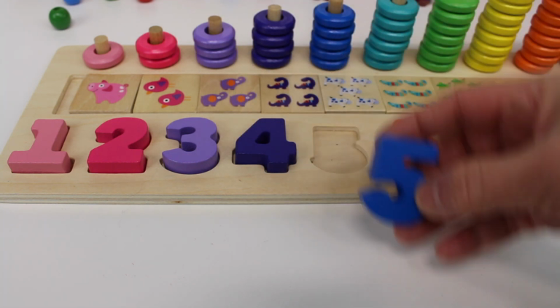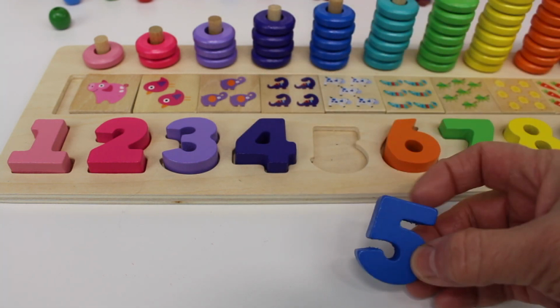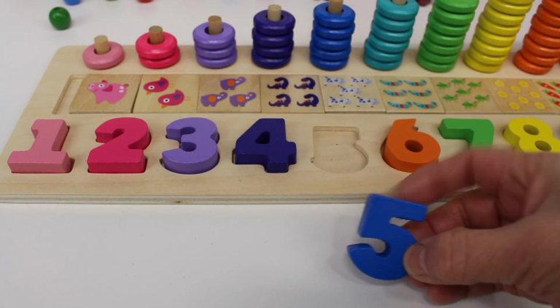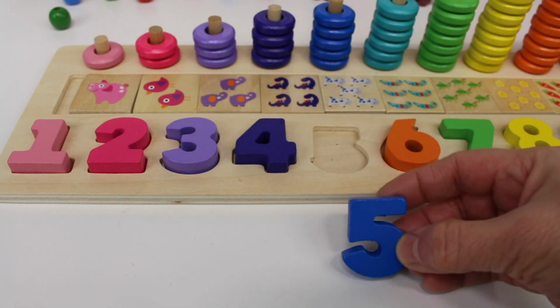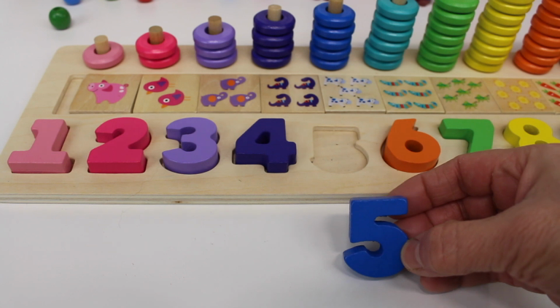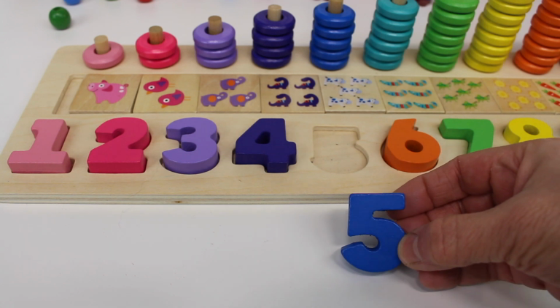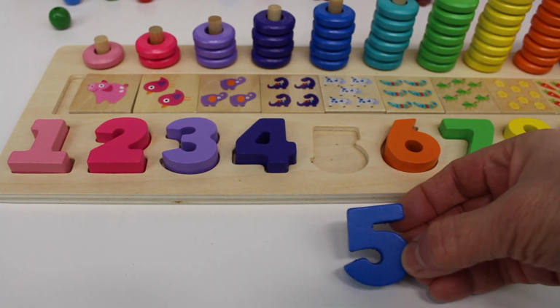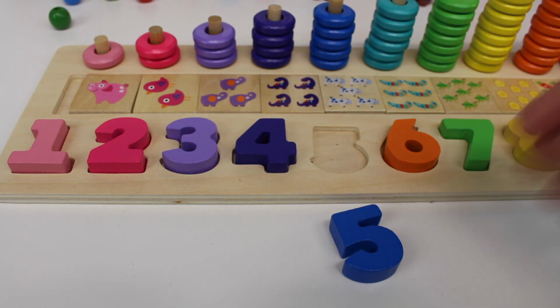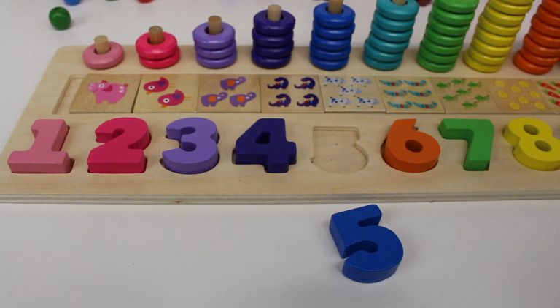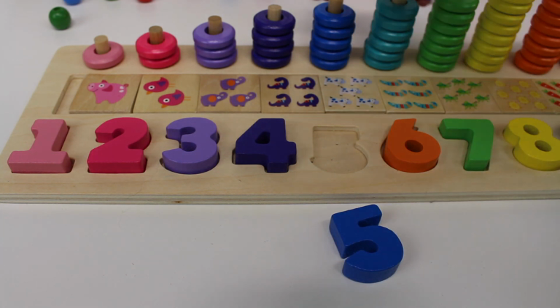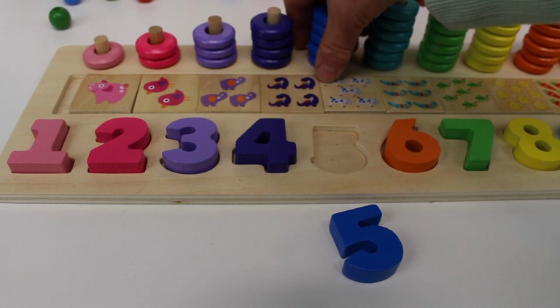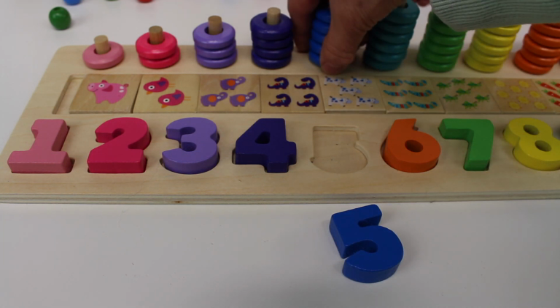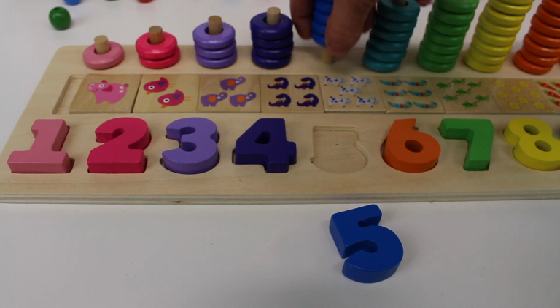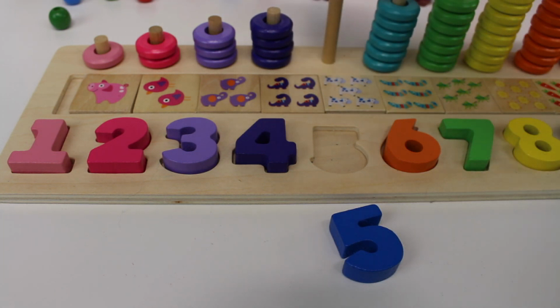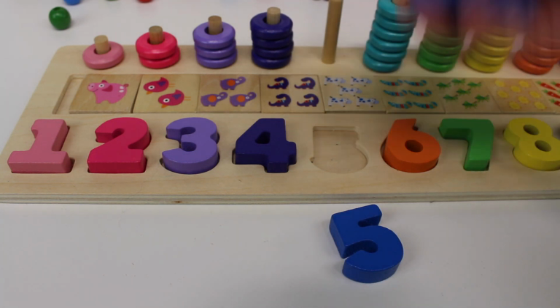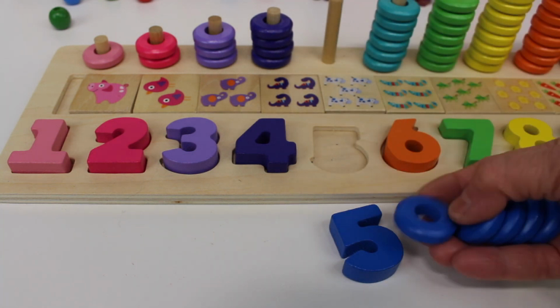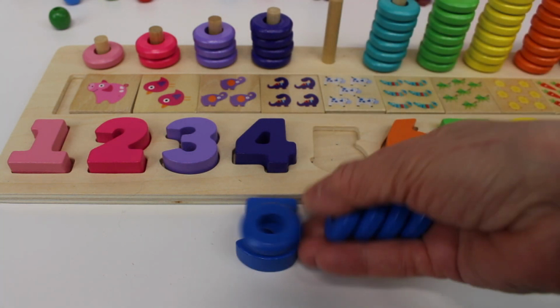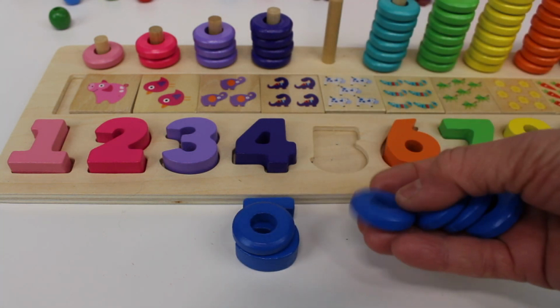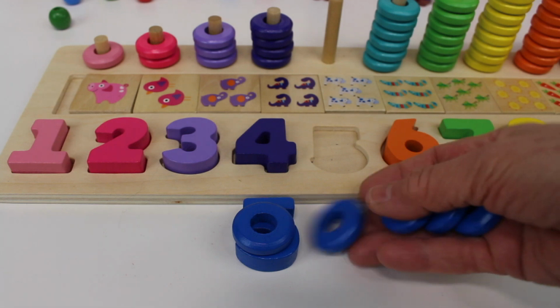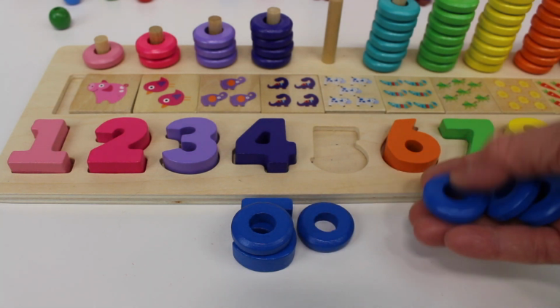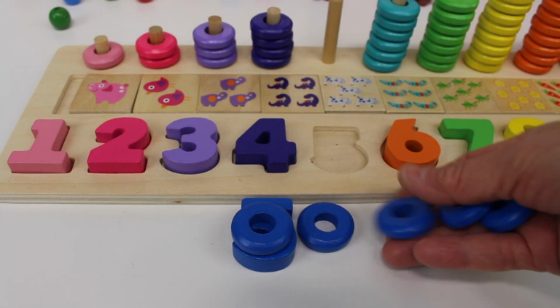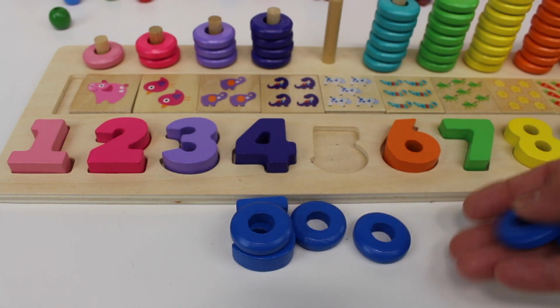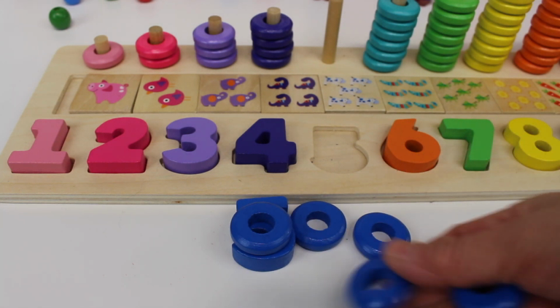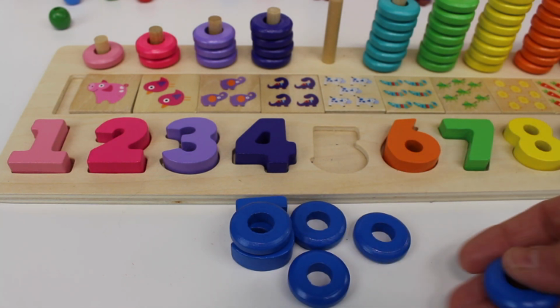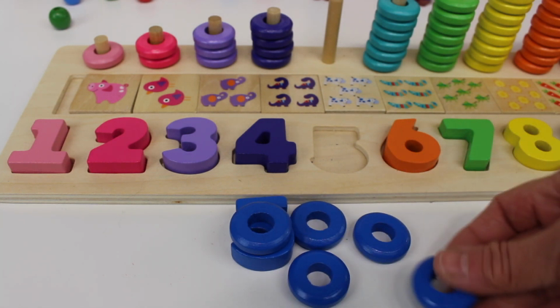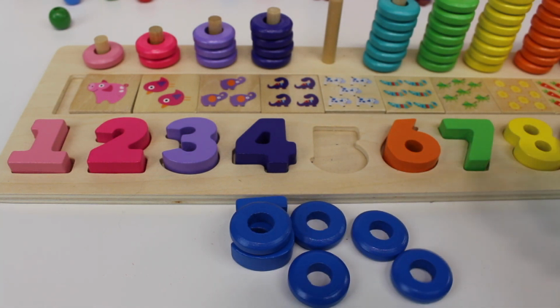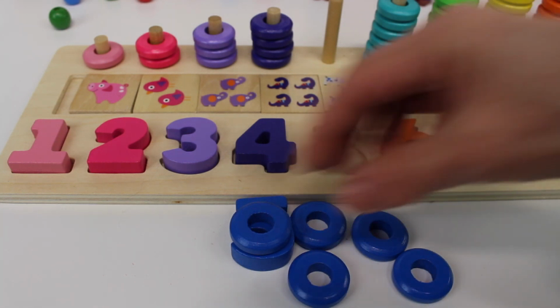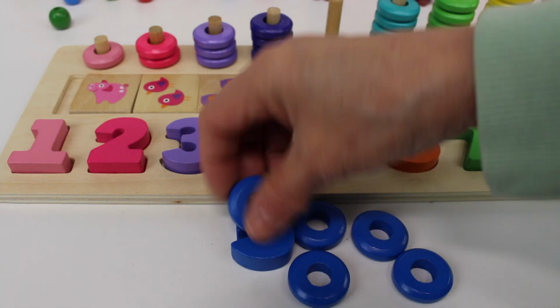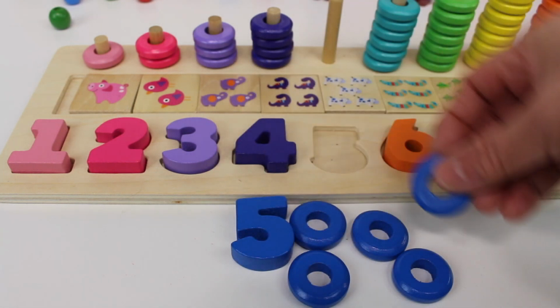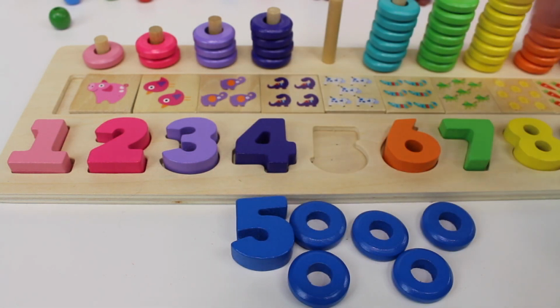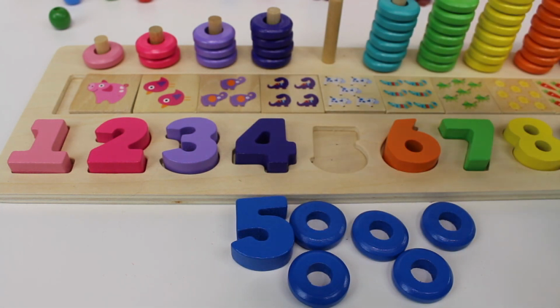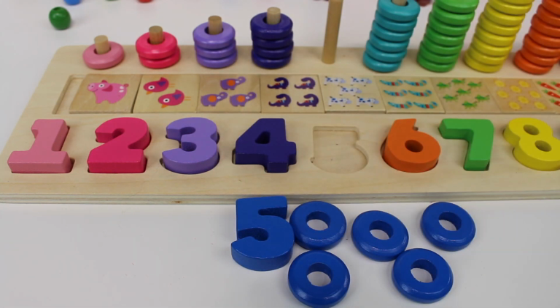Now we have dark blue. Number five. Let's count the rings: one, two, three, four, five. Five rings.